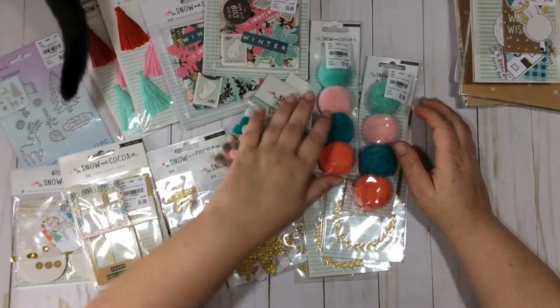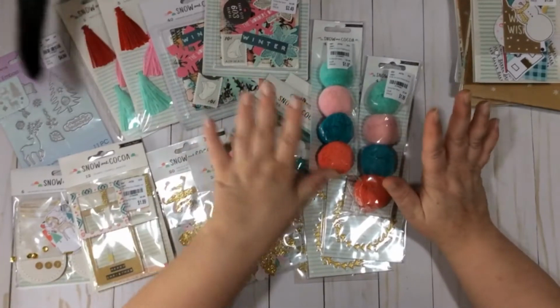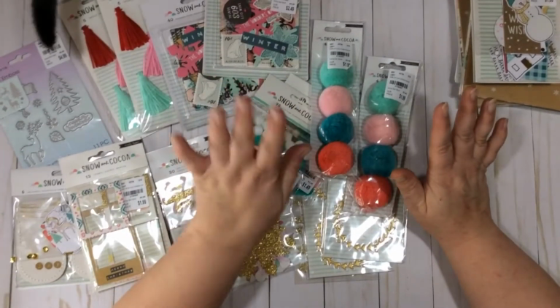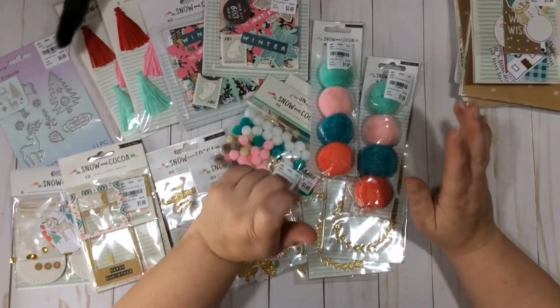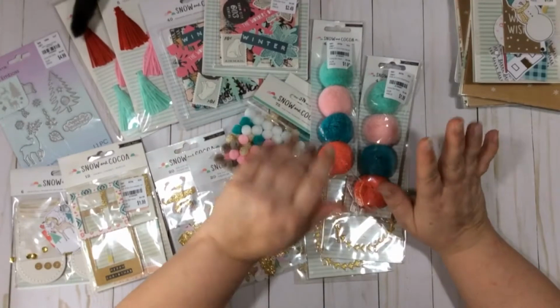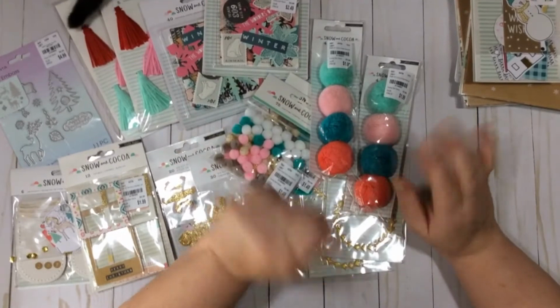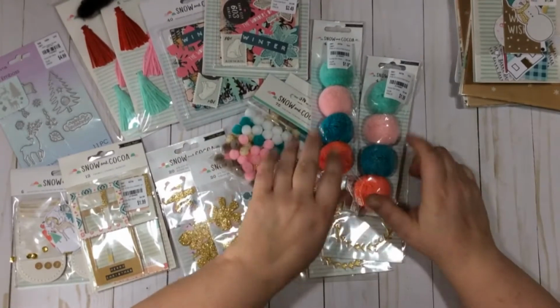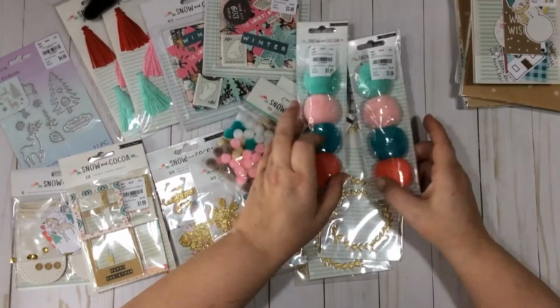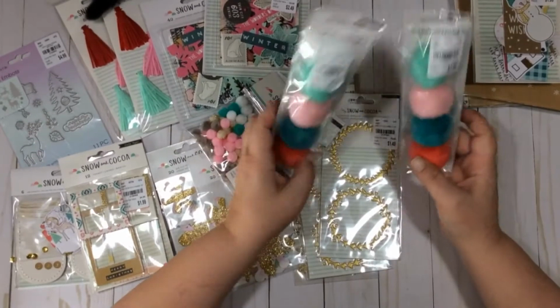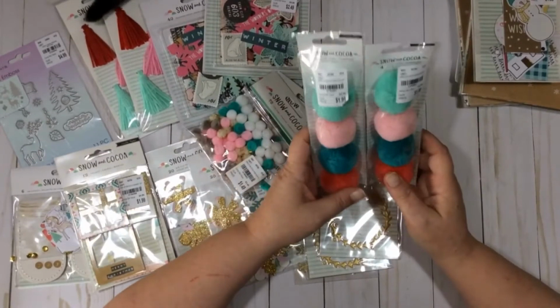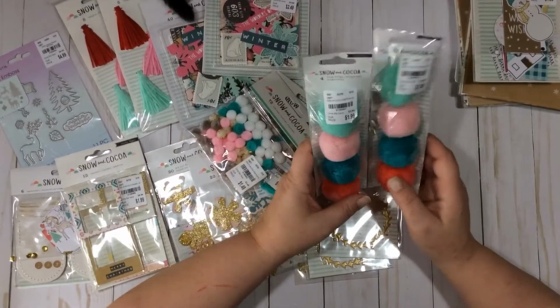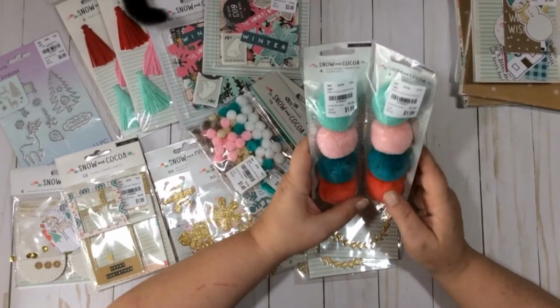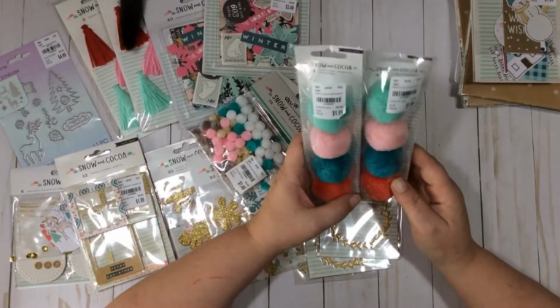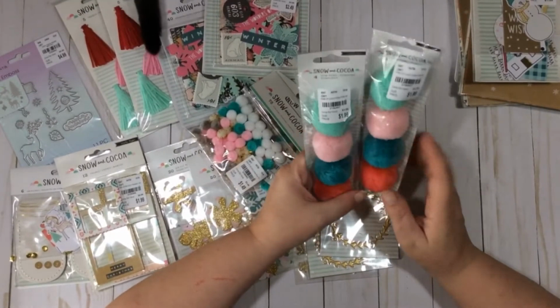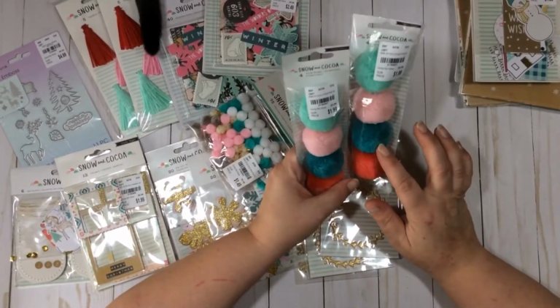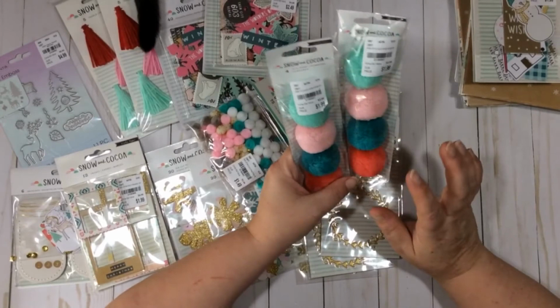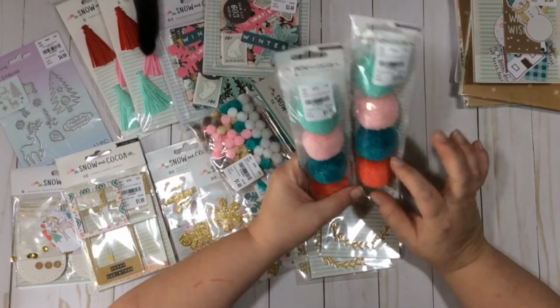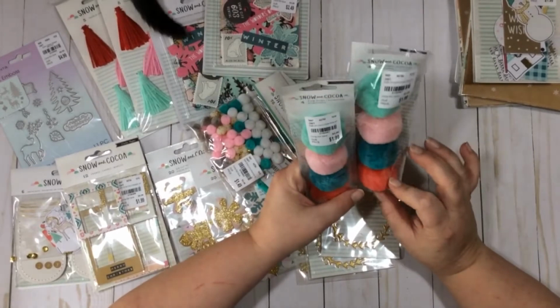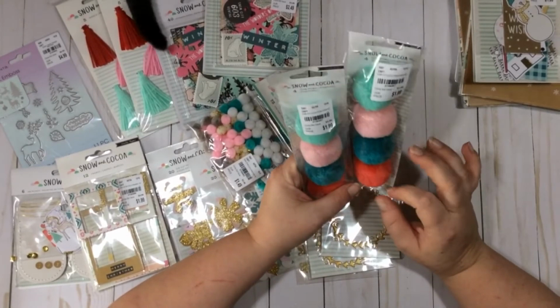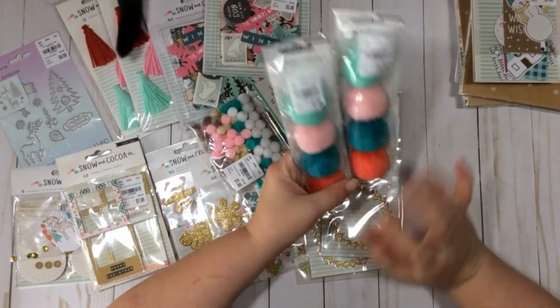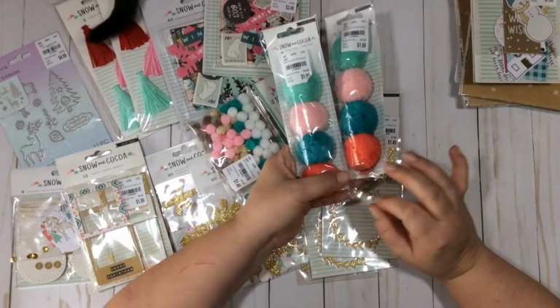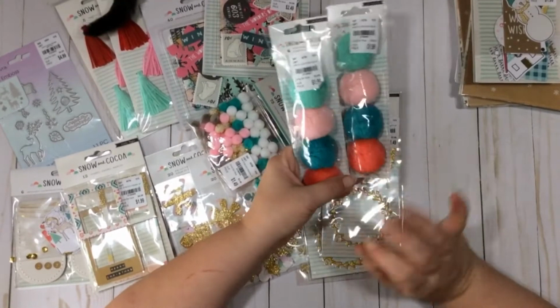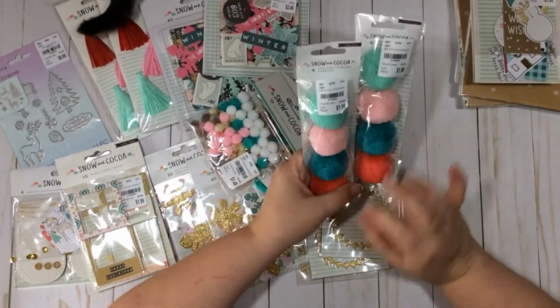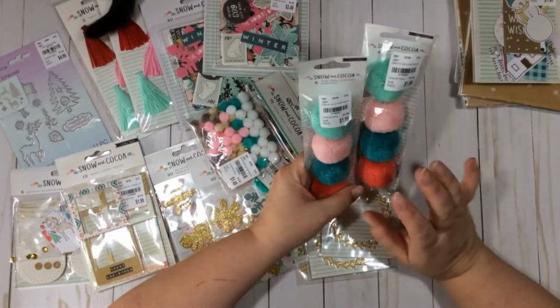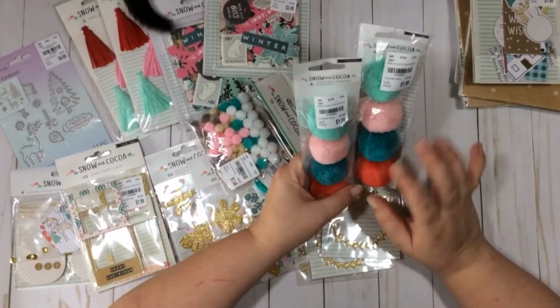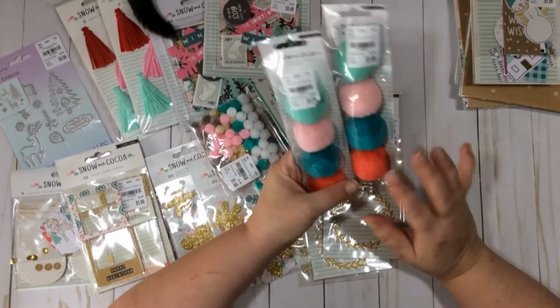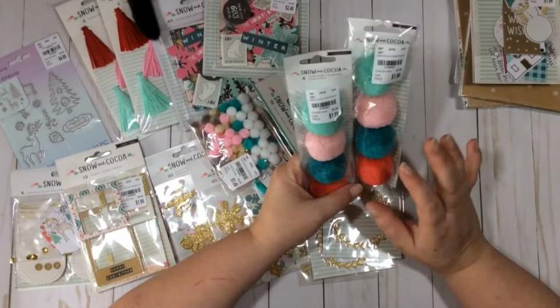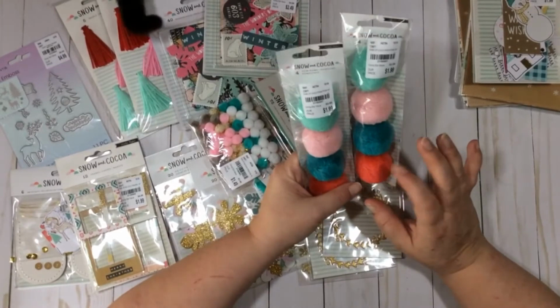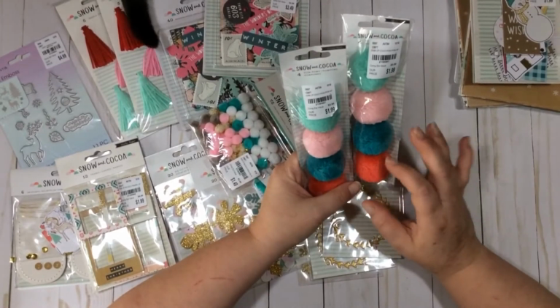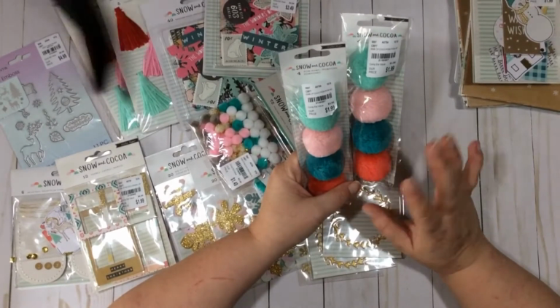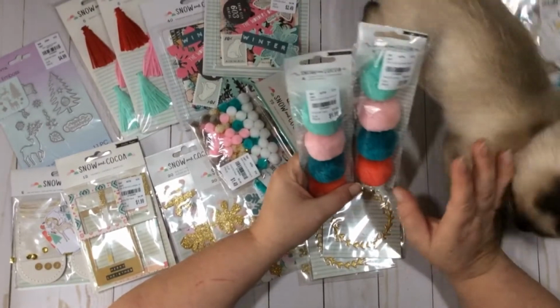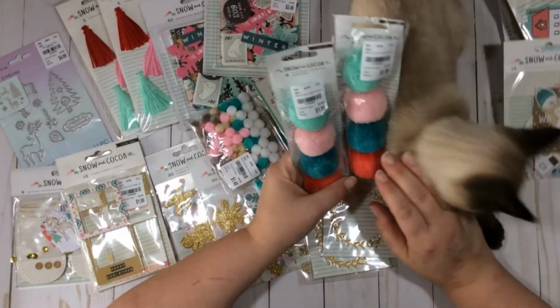These pom-poms — I'm not exactly sure what I'll use them for. I might make a TN and use one as like a tassel, just take some needle and thread, or a pom-pom paper clip or something like that.